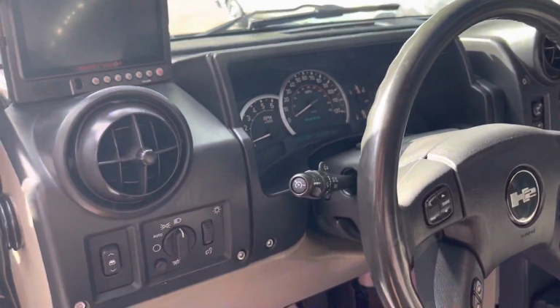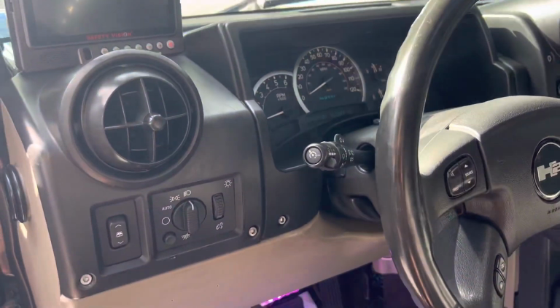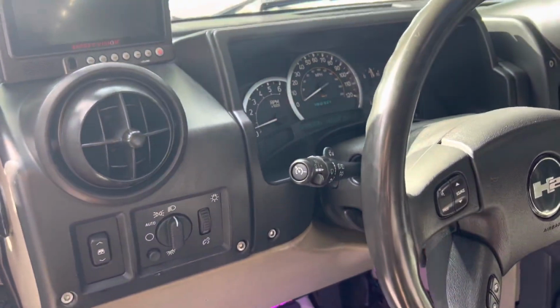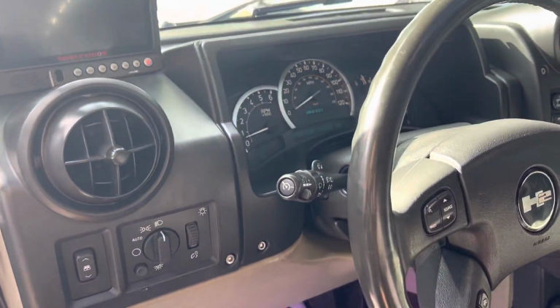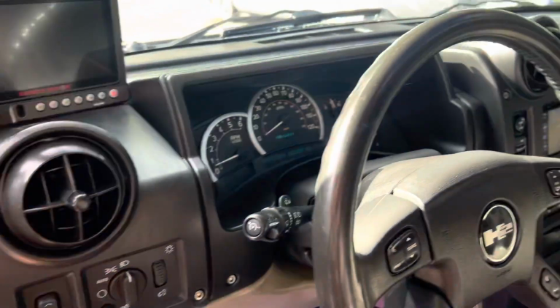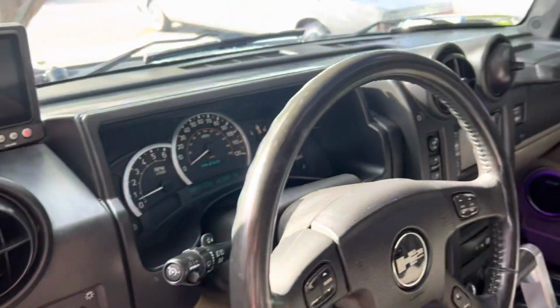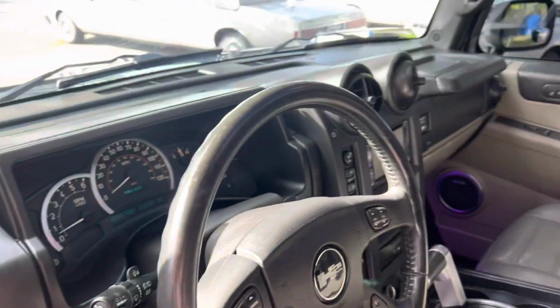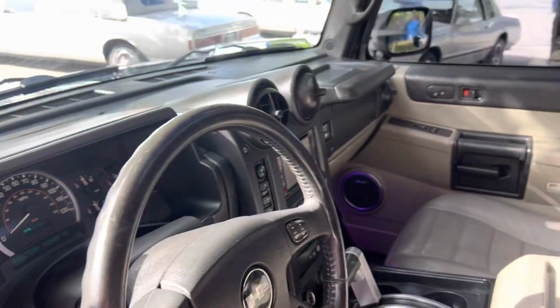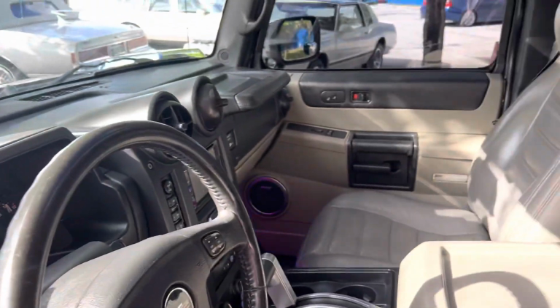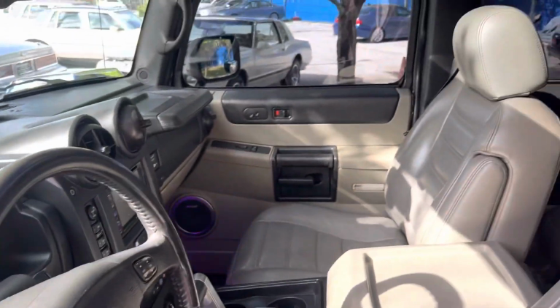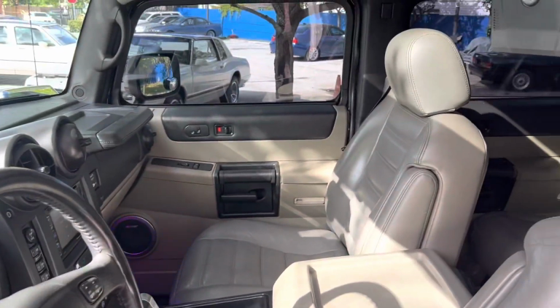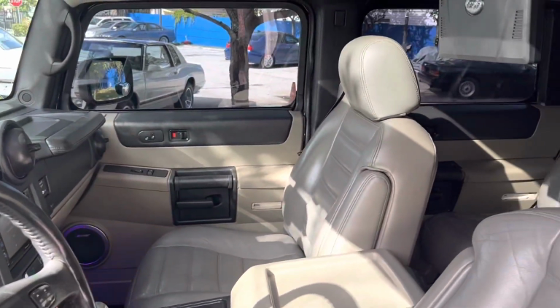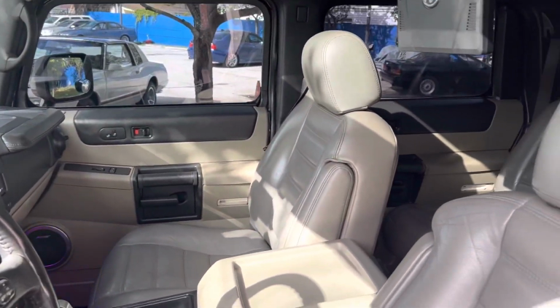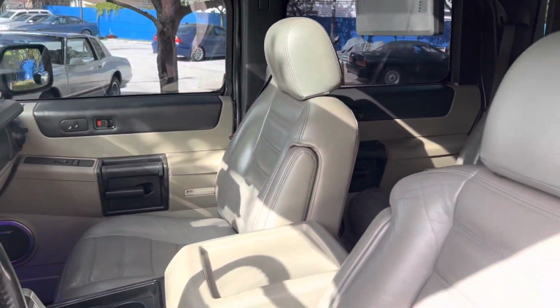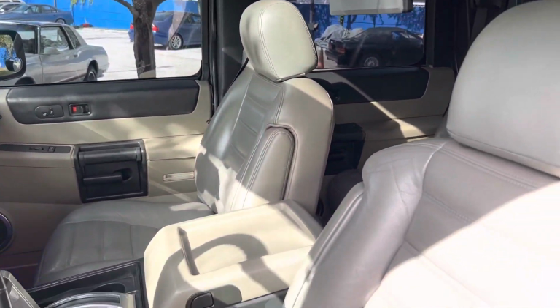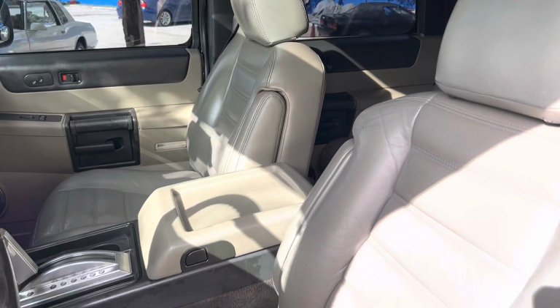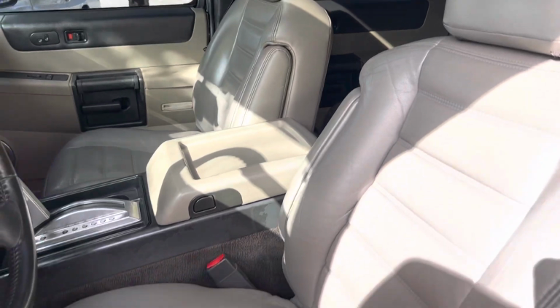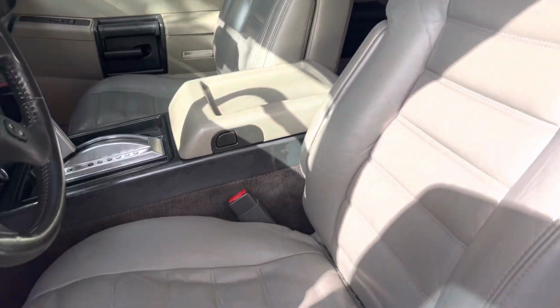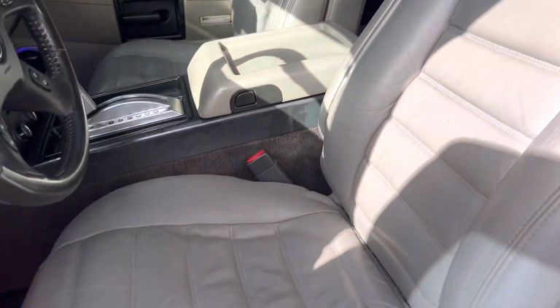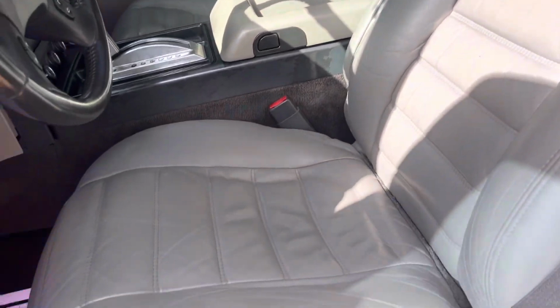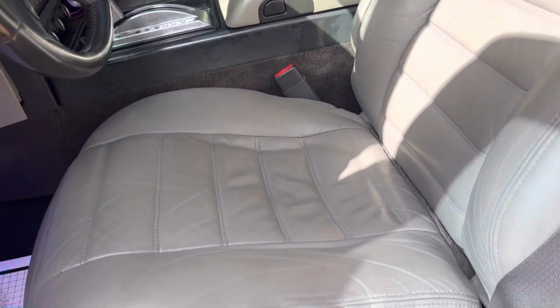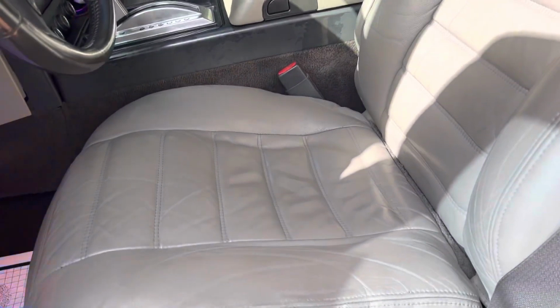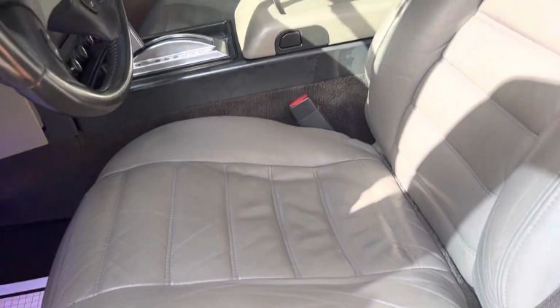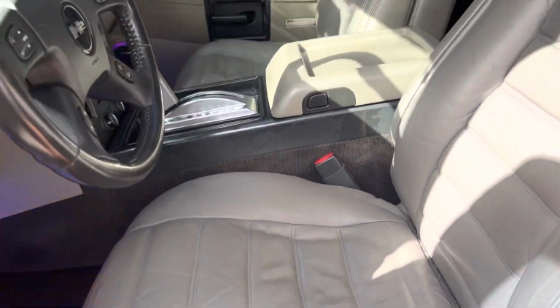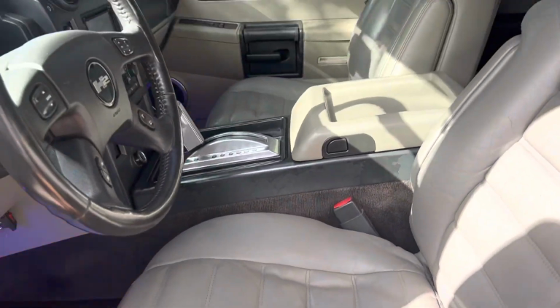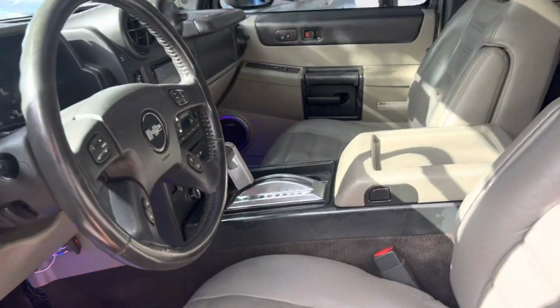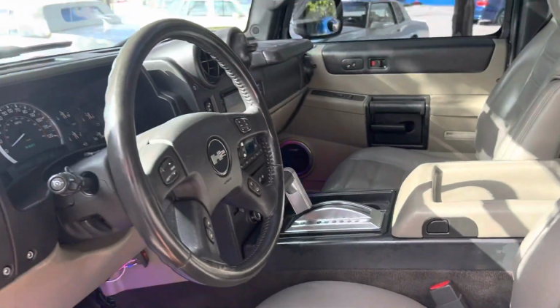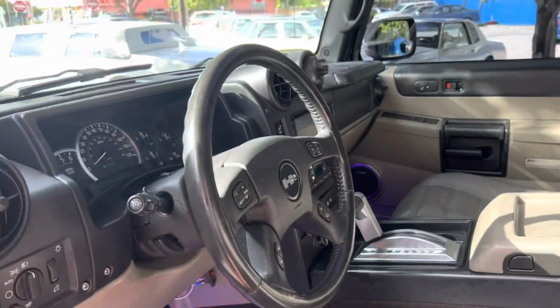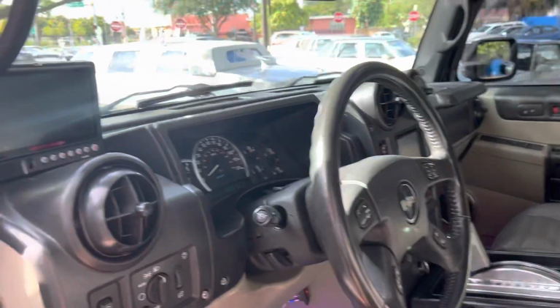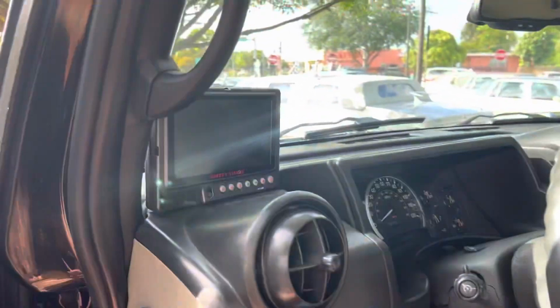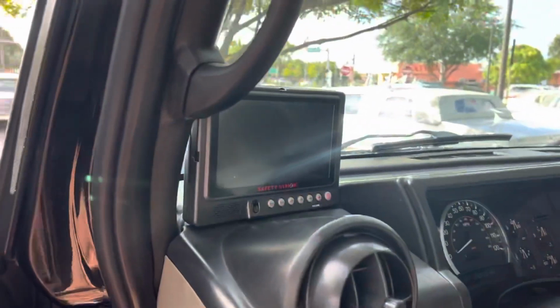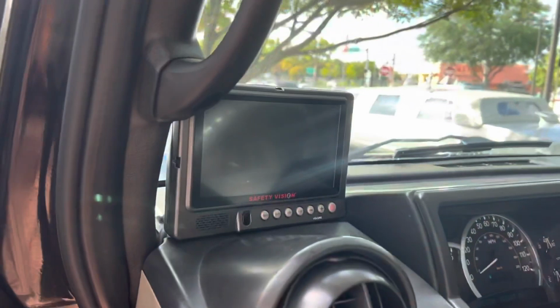It's showing 167,000 miles — not bad for an '05 truck. In great condition. There's a backup camera right there.